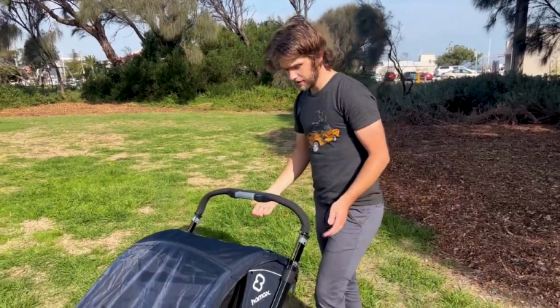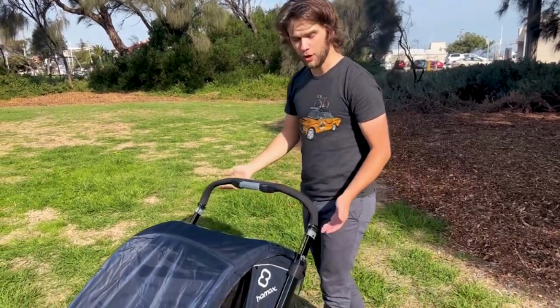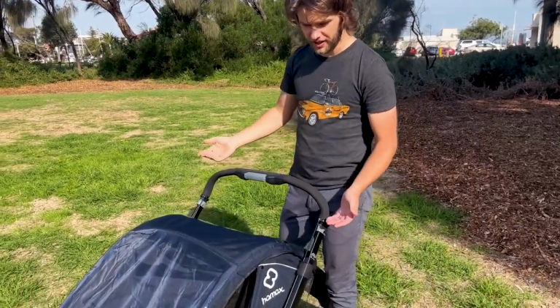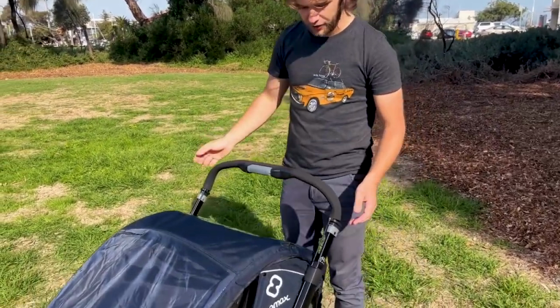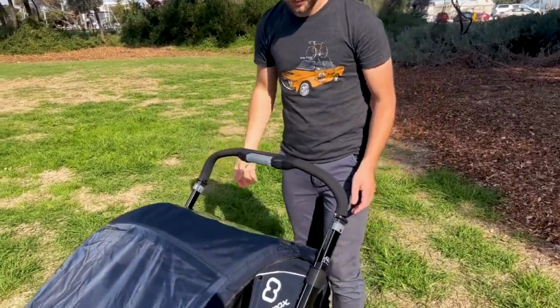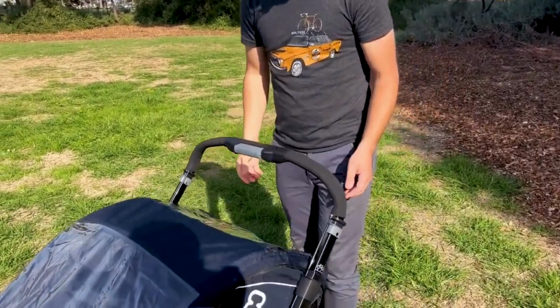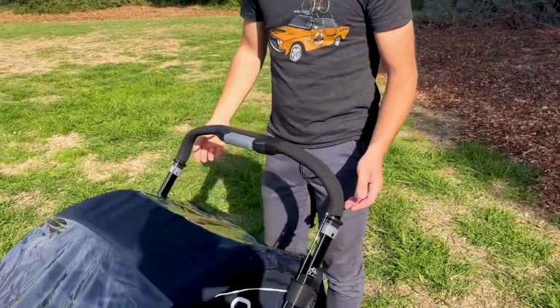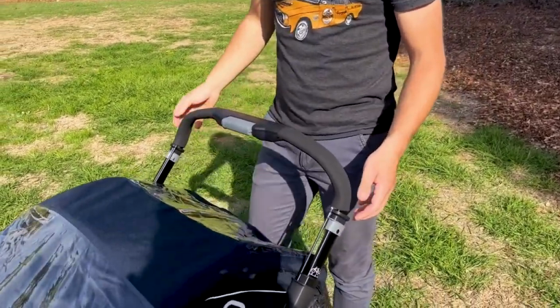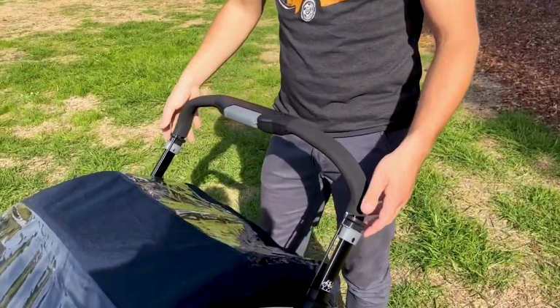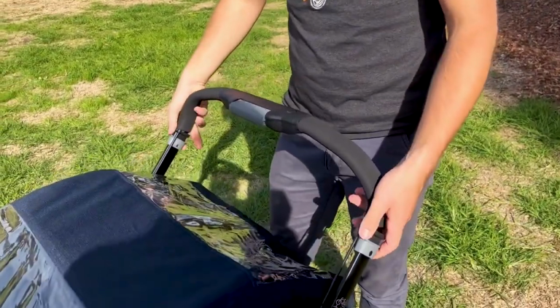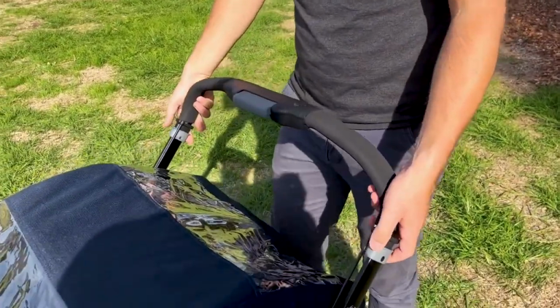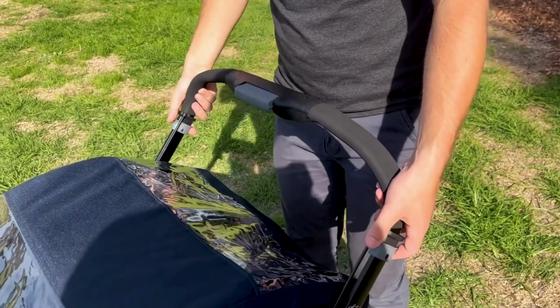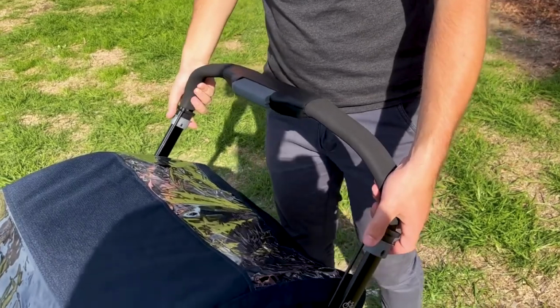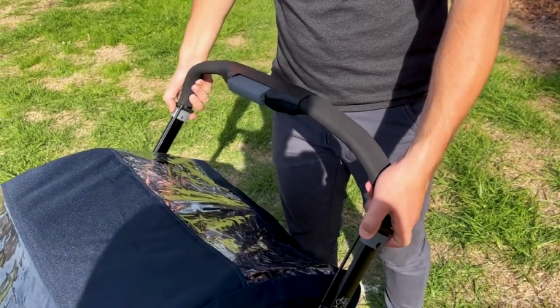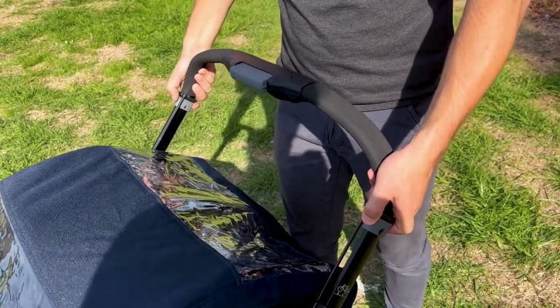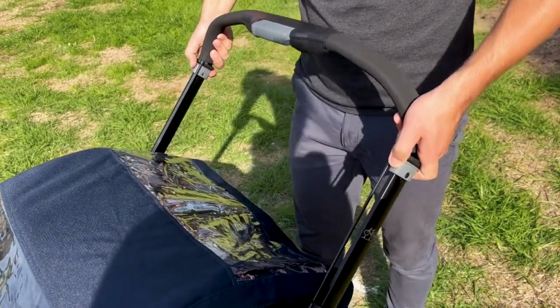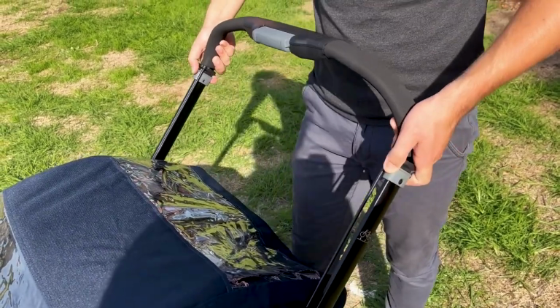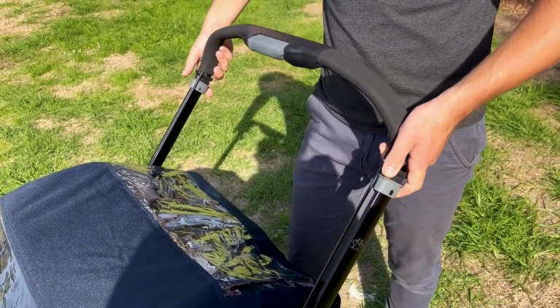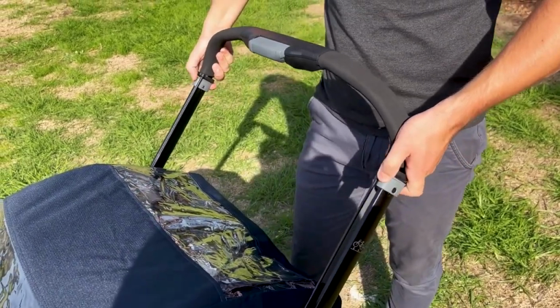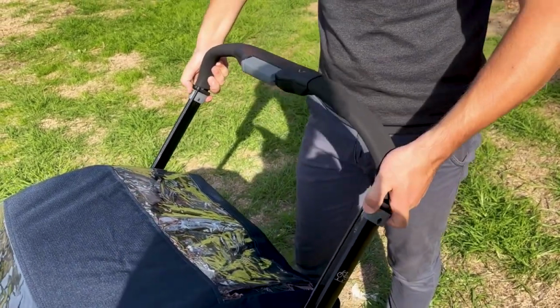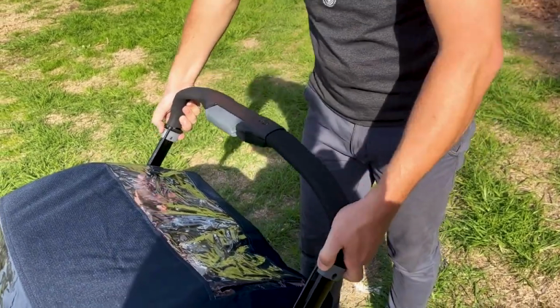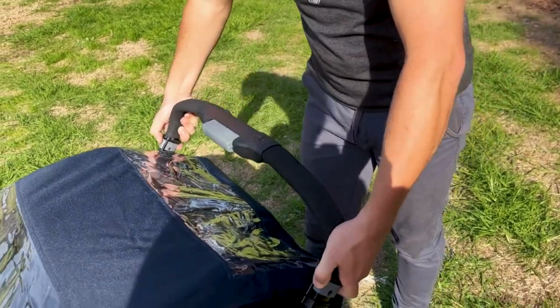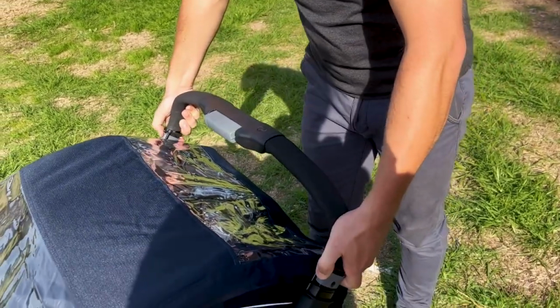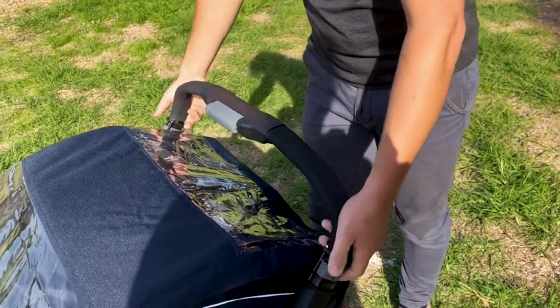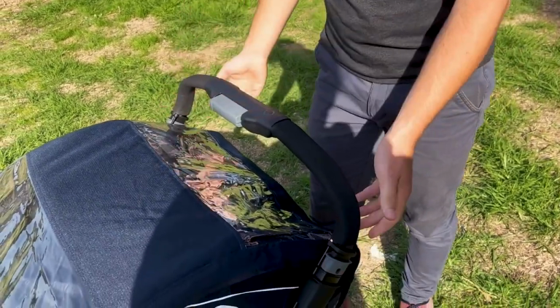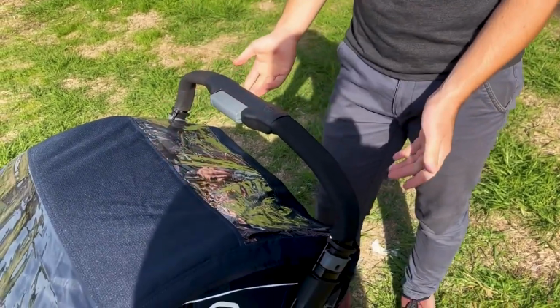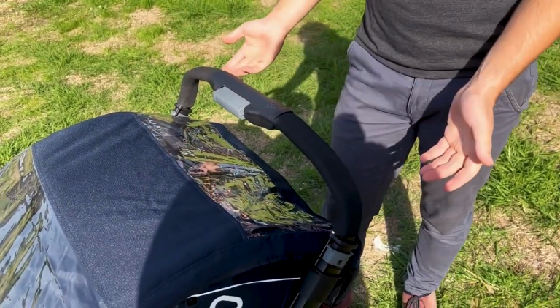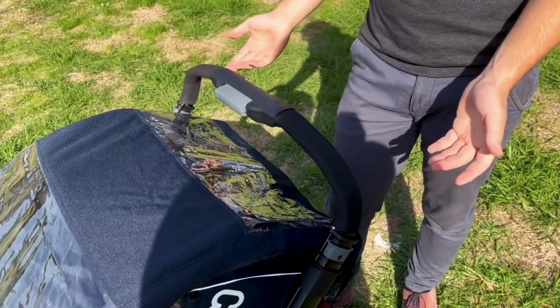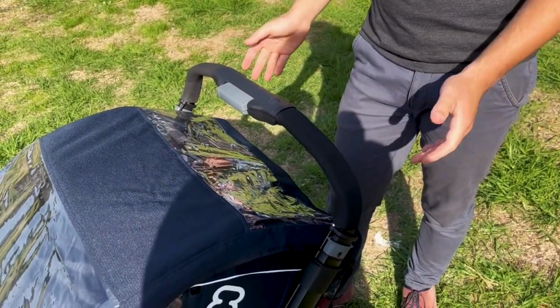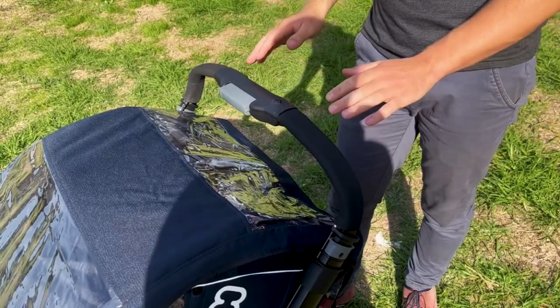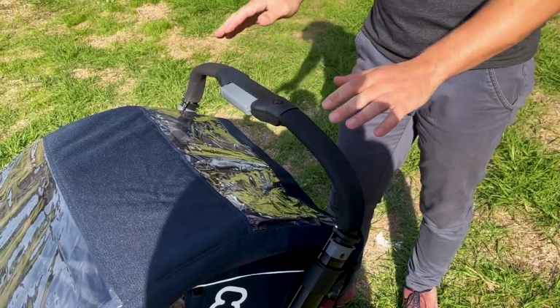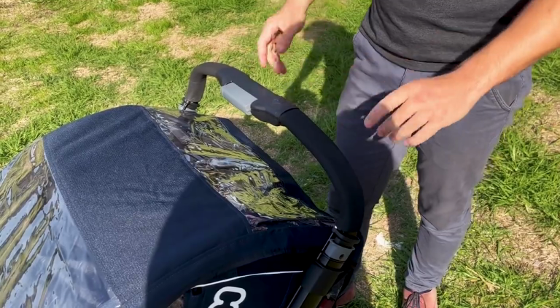Coming over to the handle — this is adjustable for different heights, from really high down to the setting you'd use for cycling, where it's nice and low.